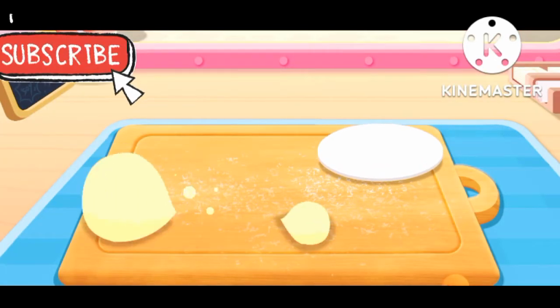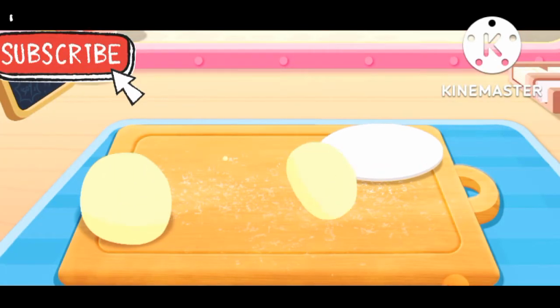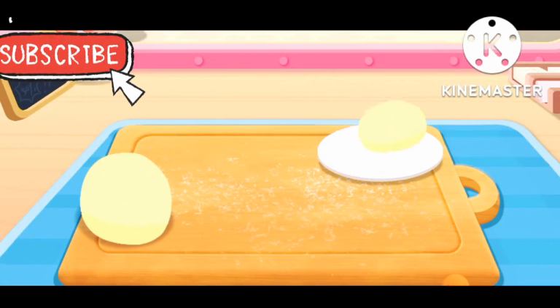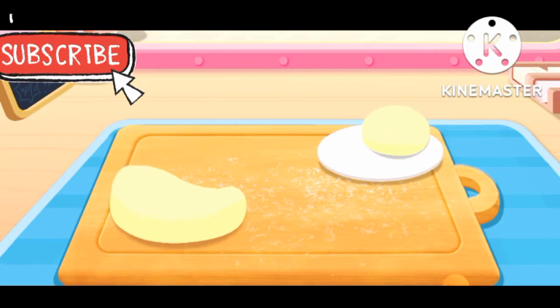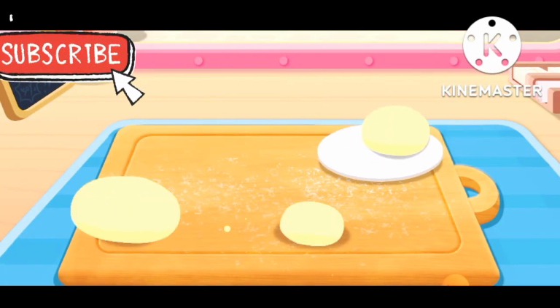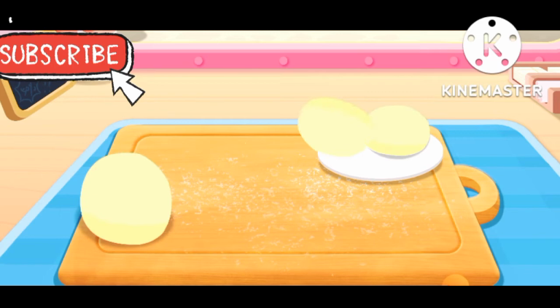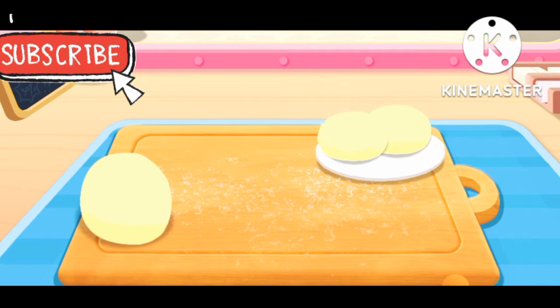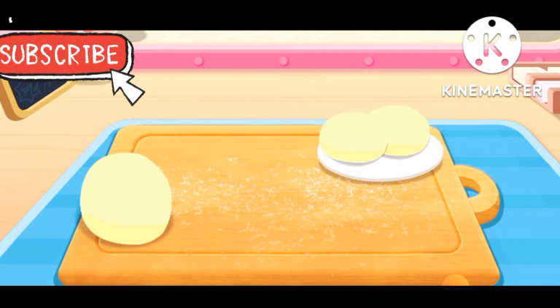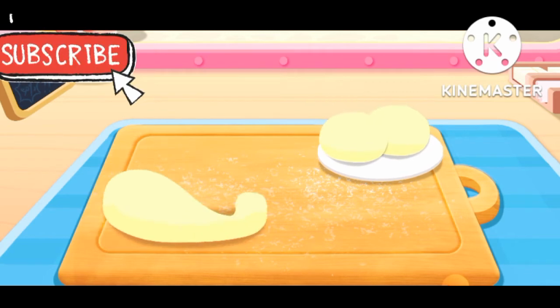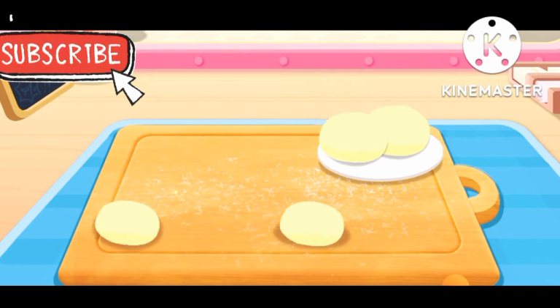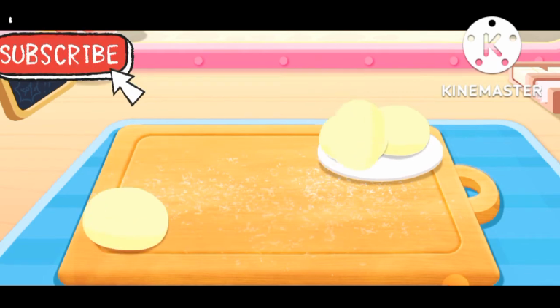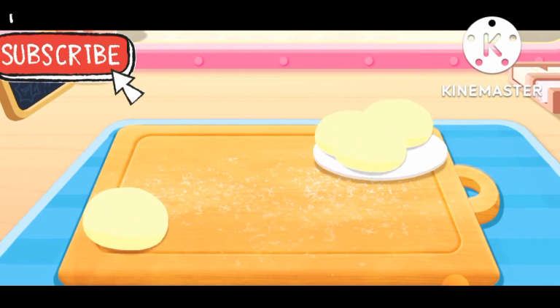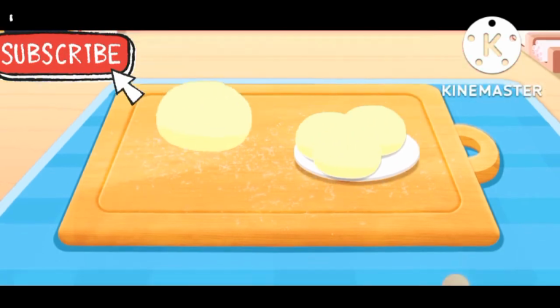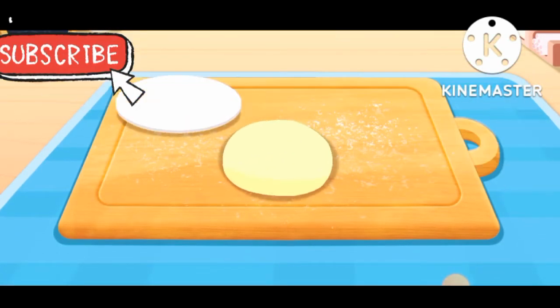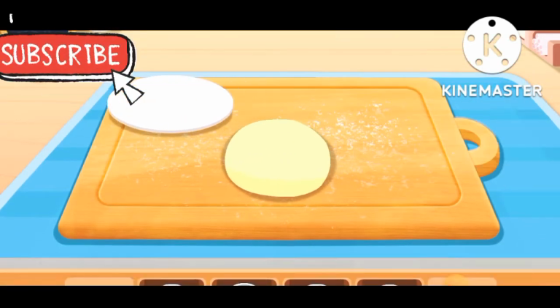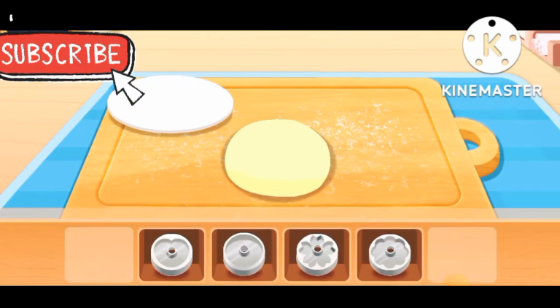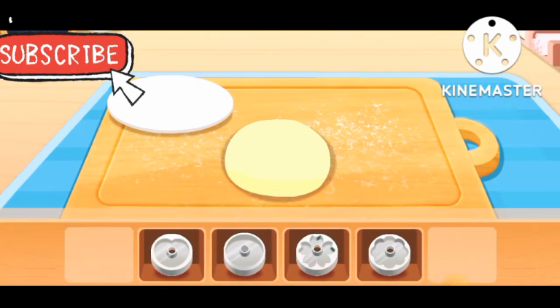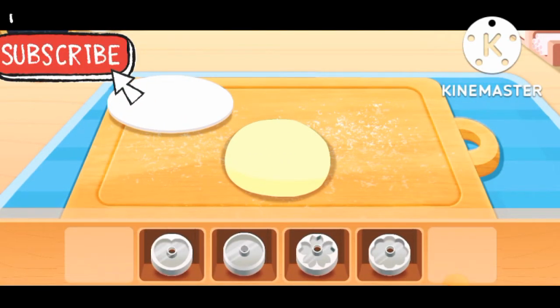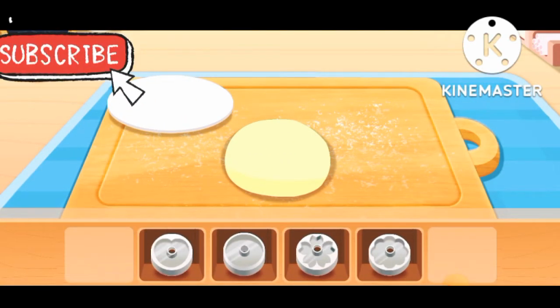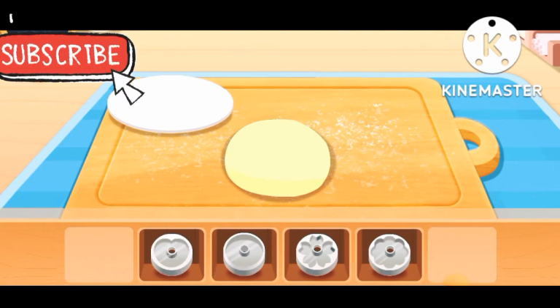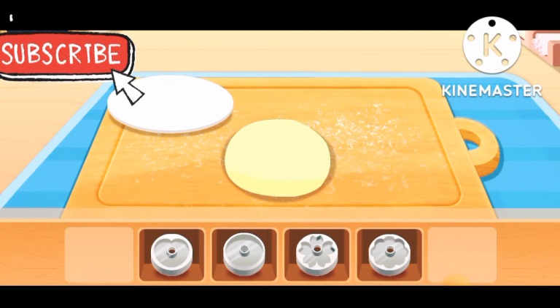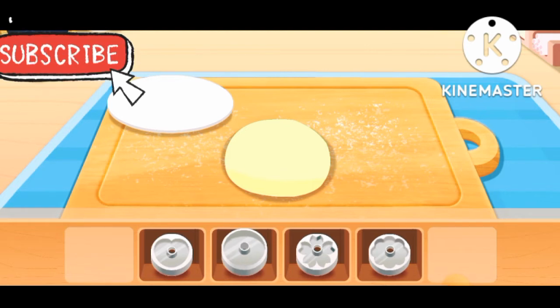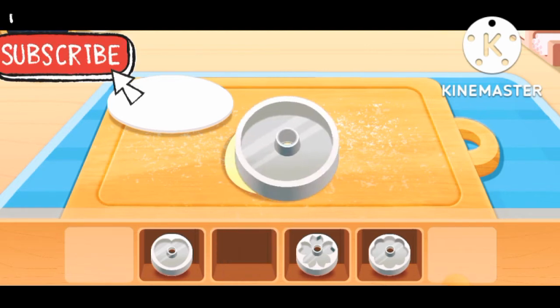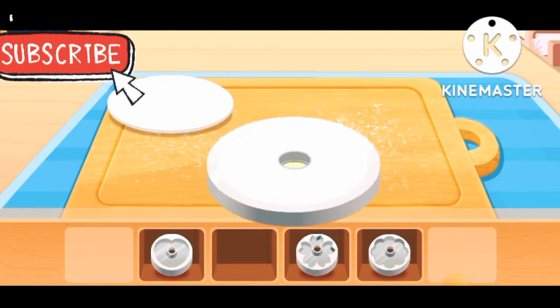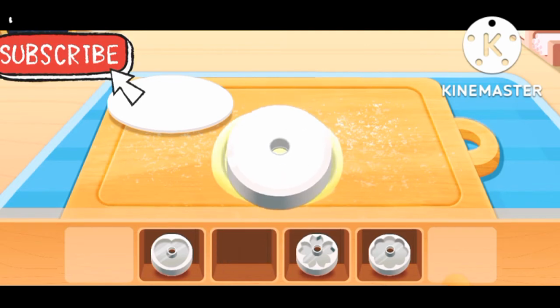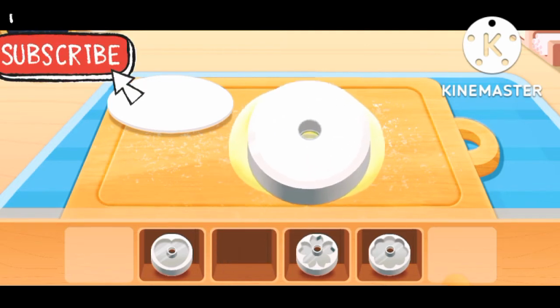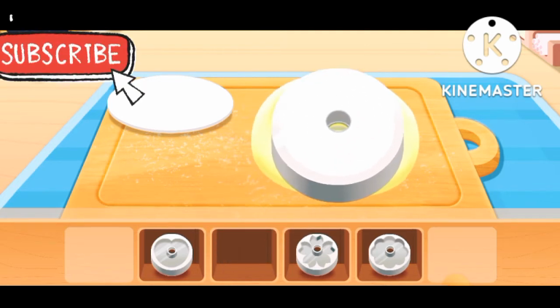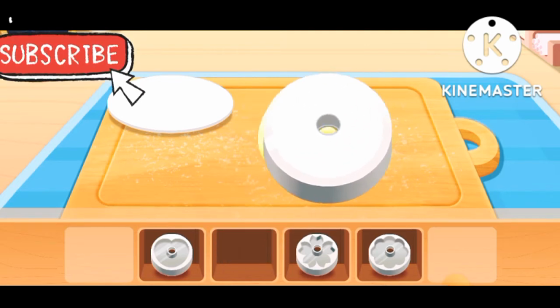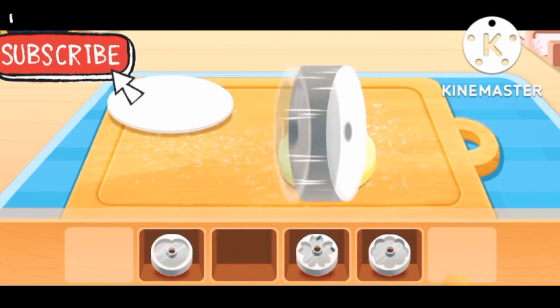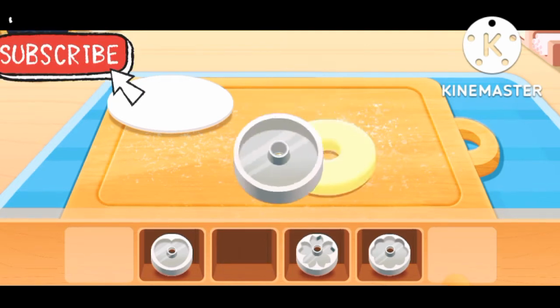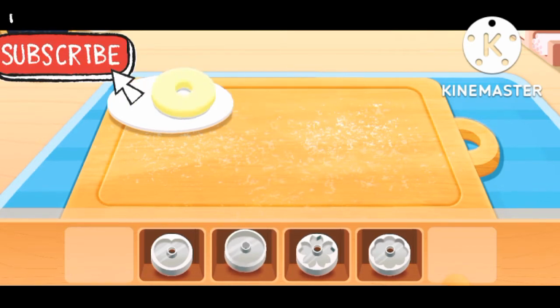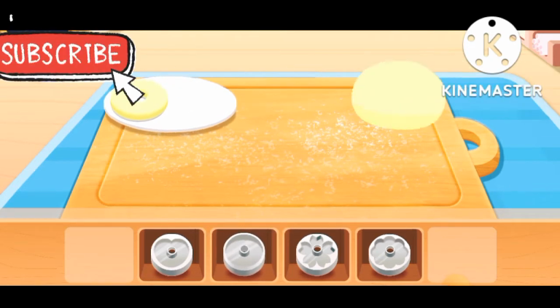Seize! Pull out a small piece of dough. You can add a bath and stuff in the pot.